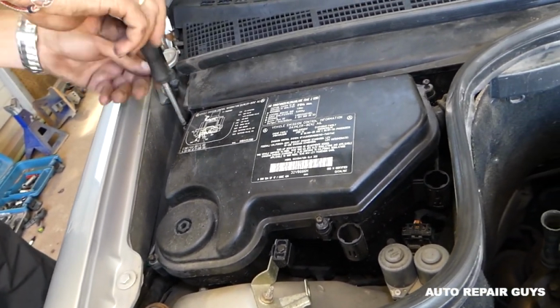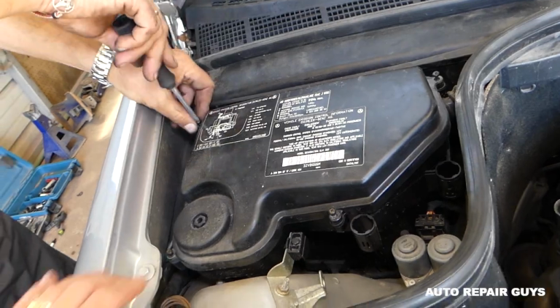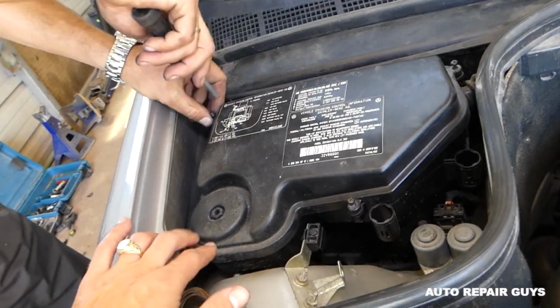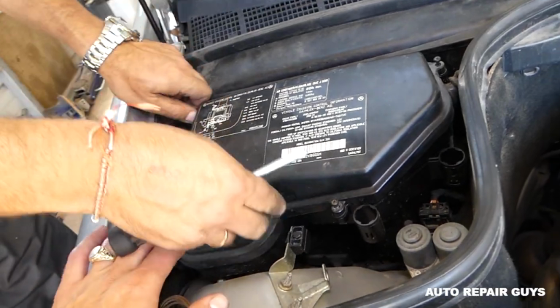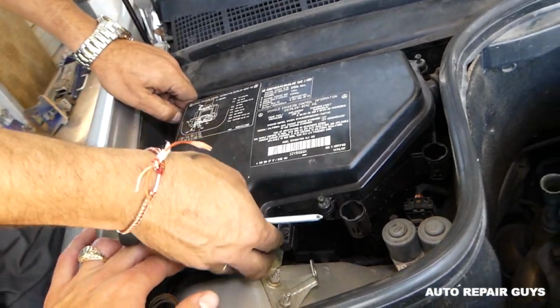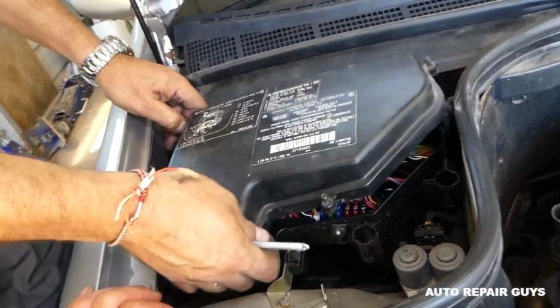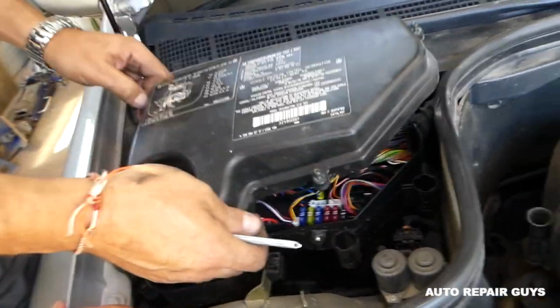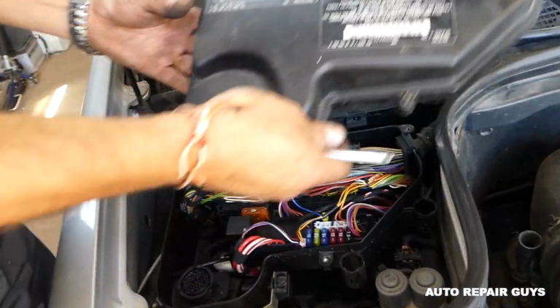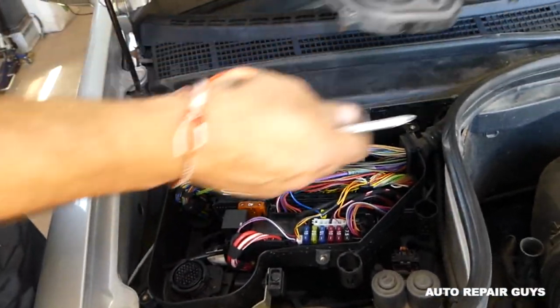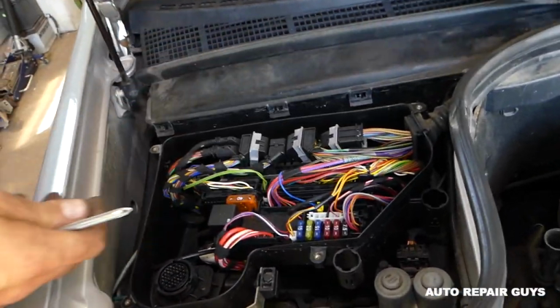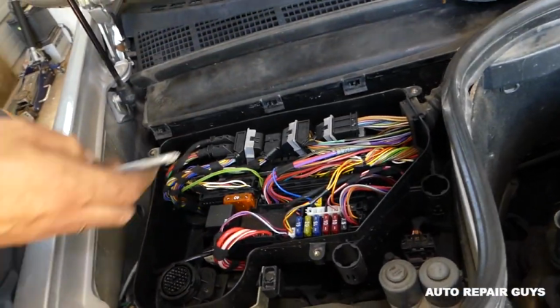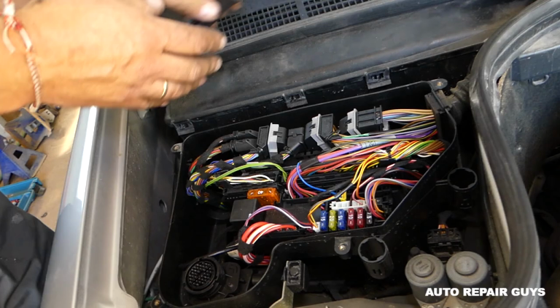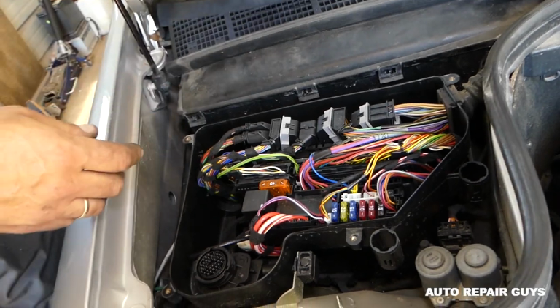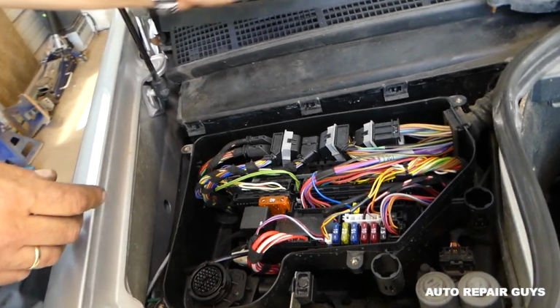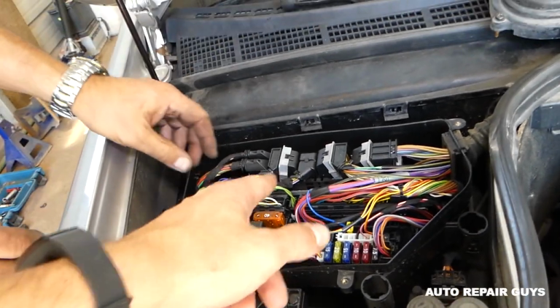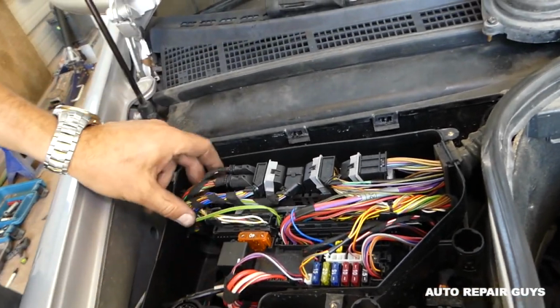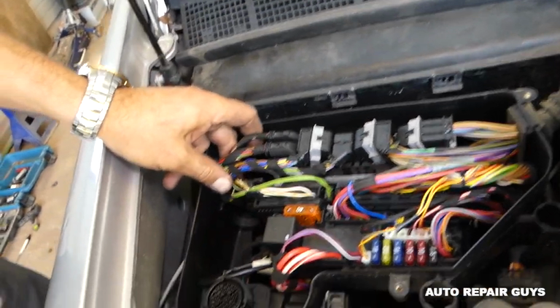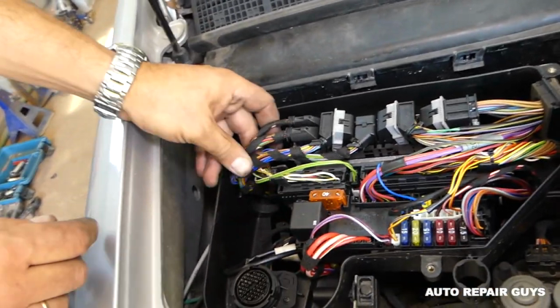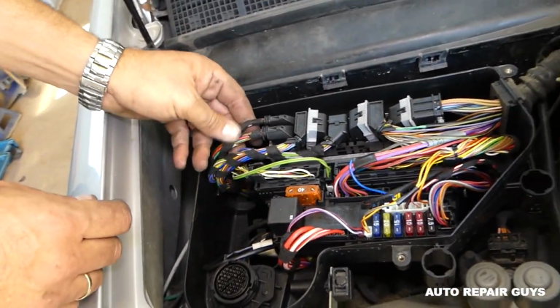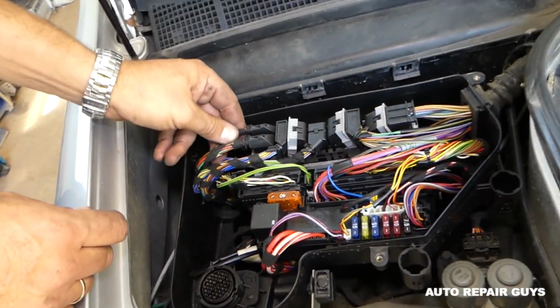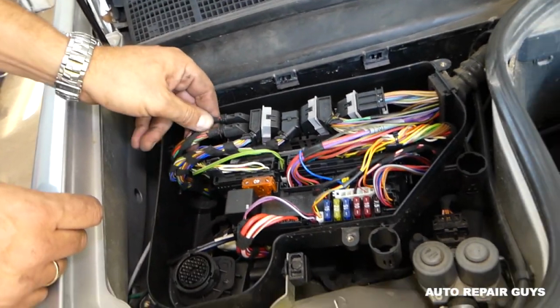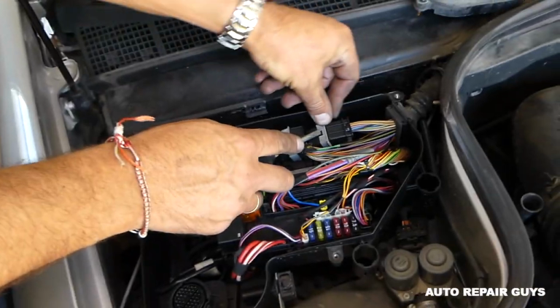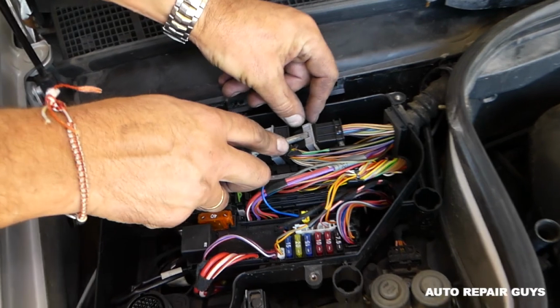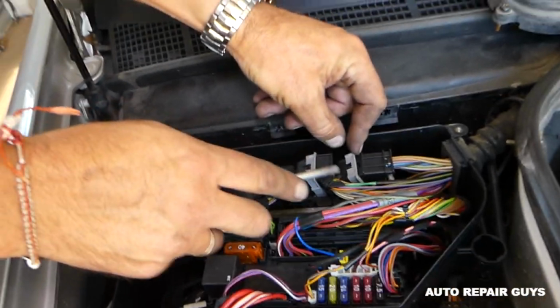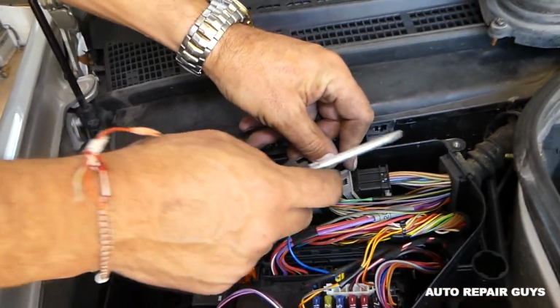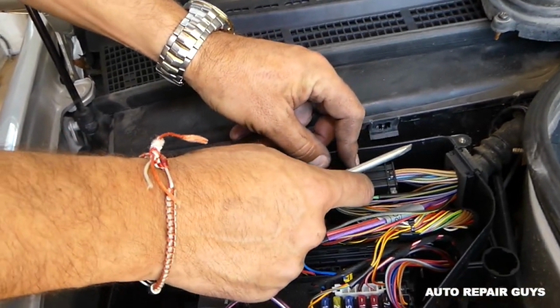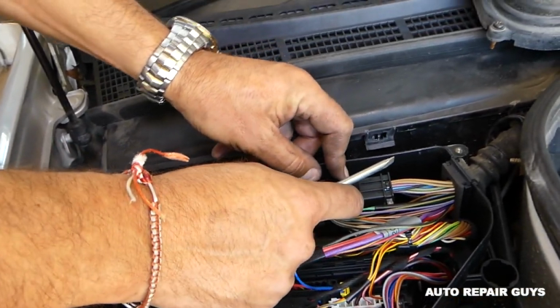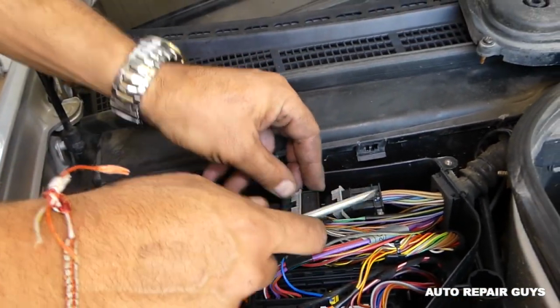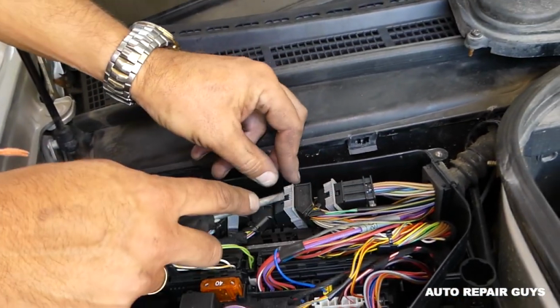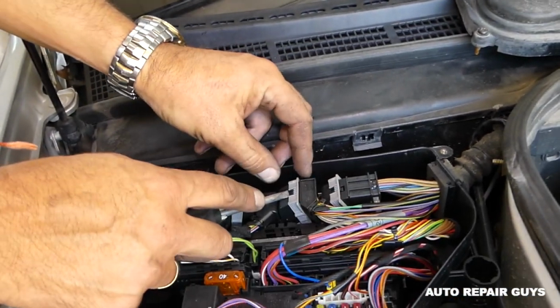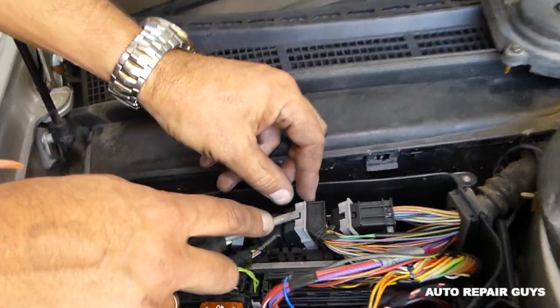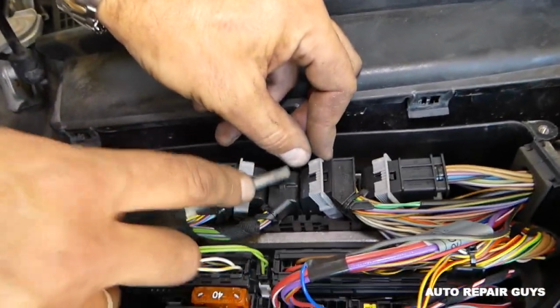This is where the diagnostic port is located as well, if you need to do some diagnostics. And that's the ECU right here. We need to disconnect all the wires.